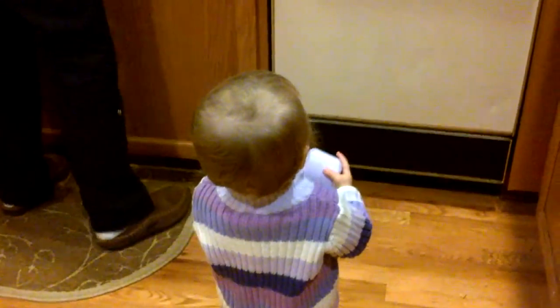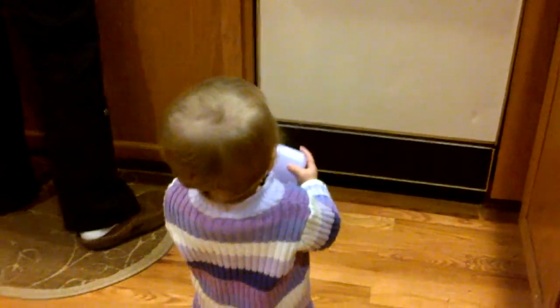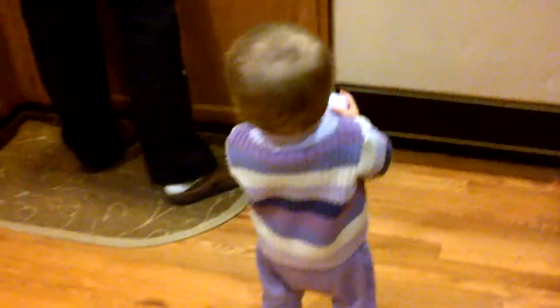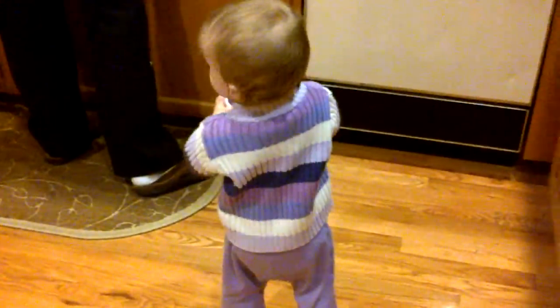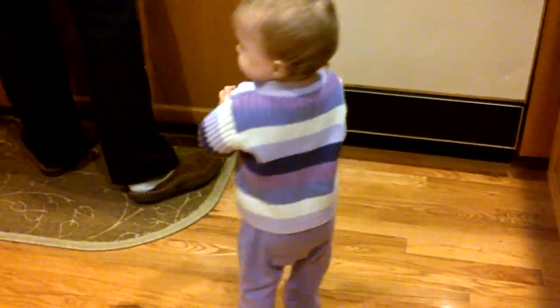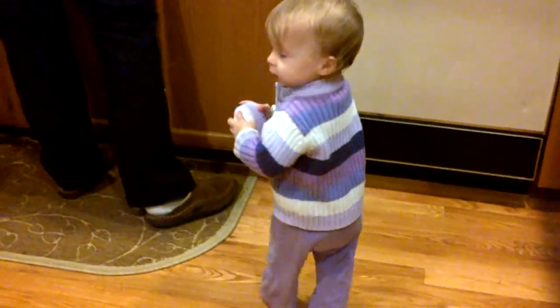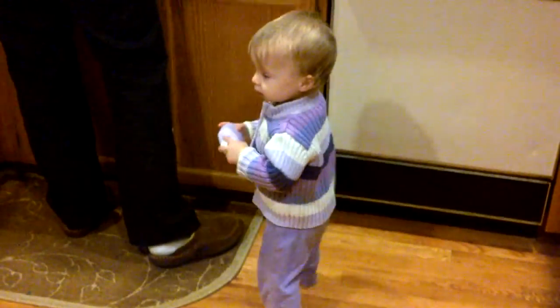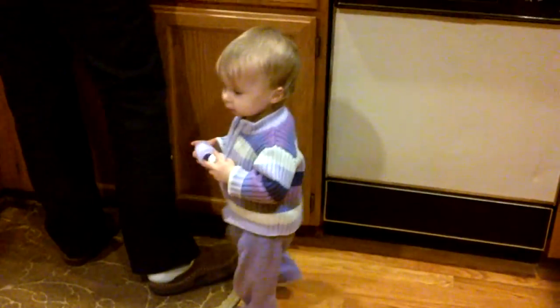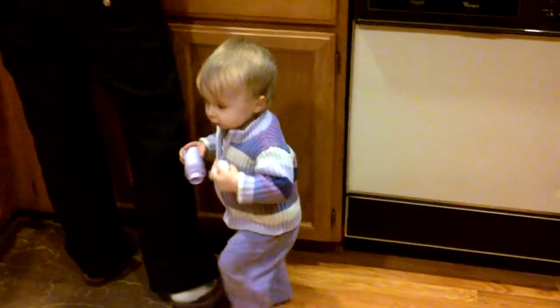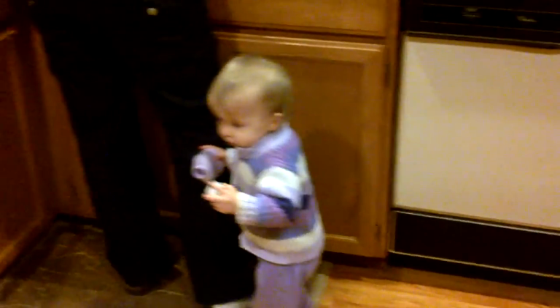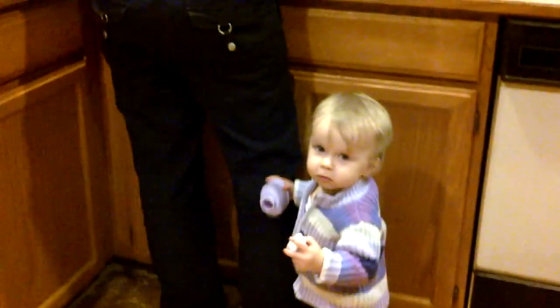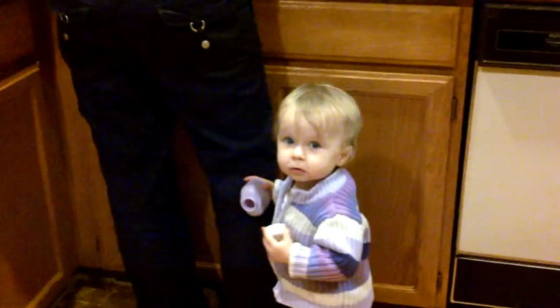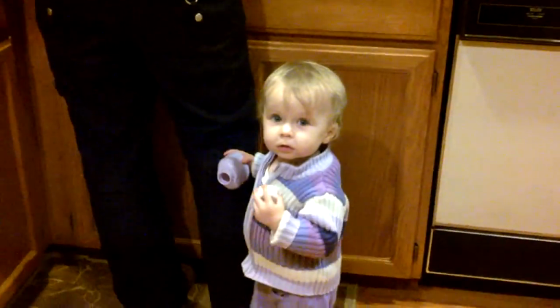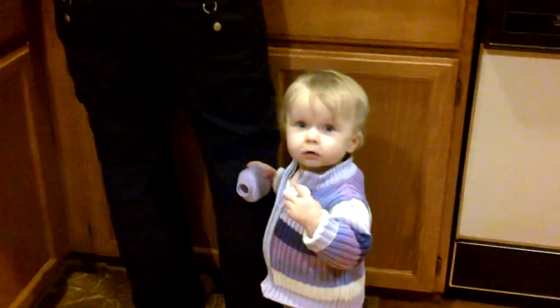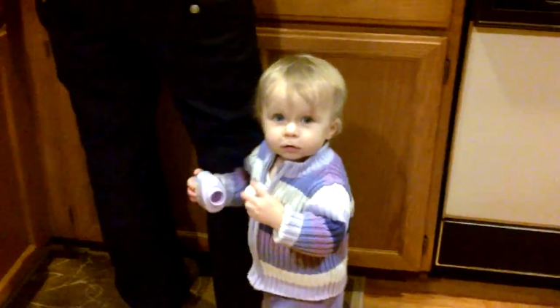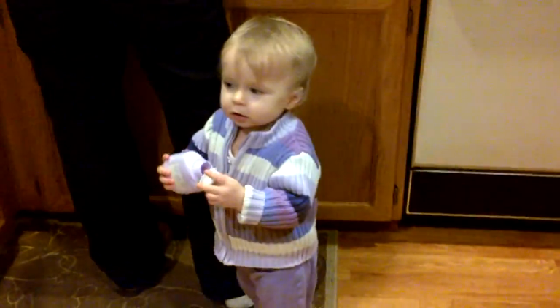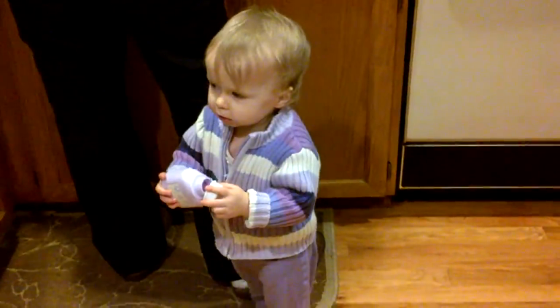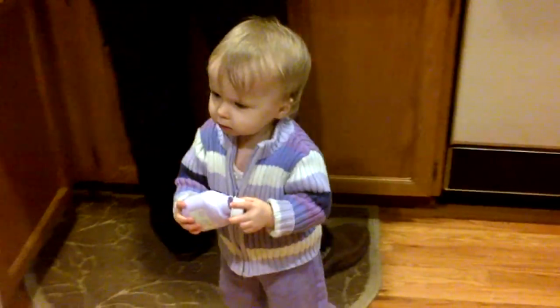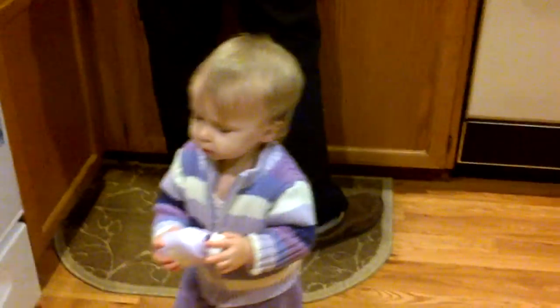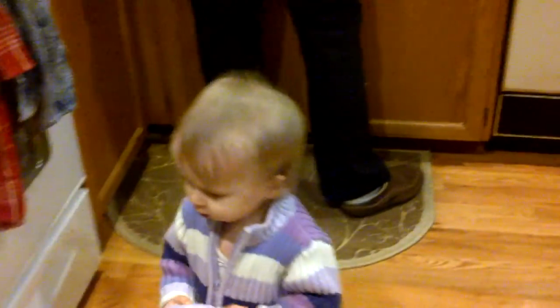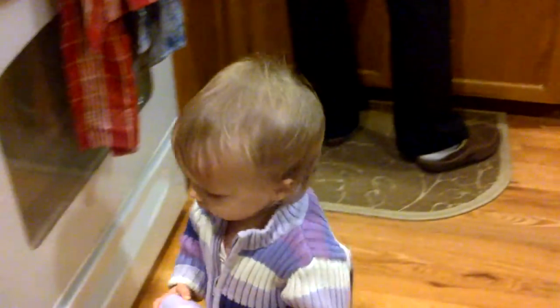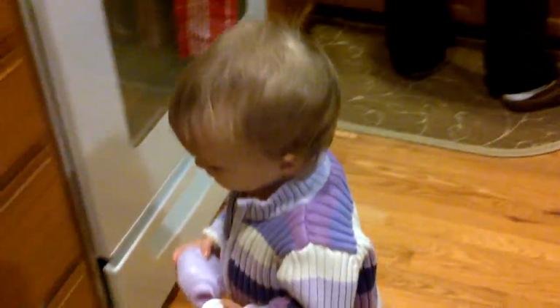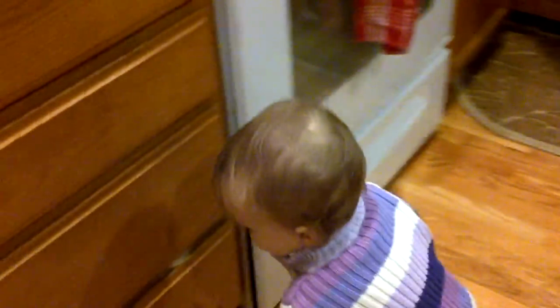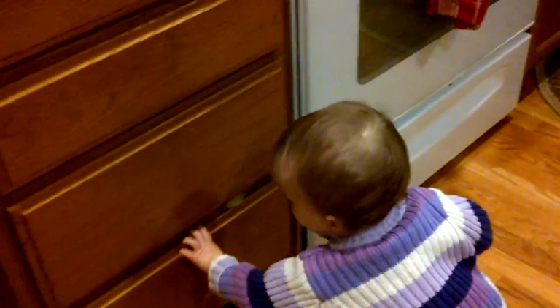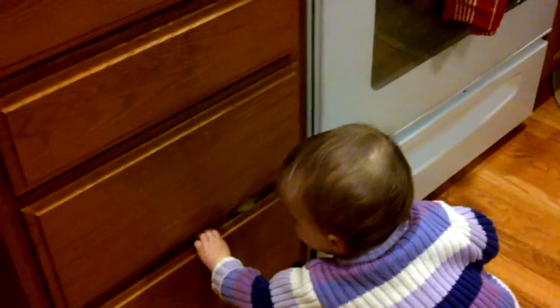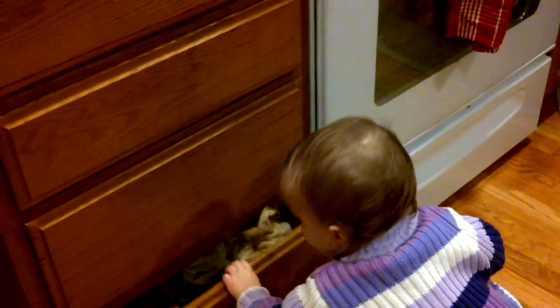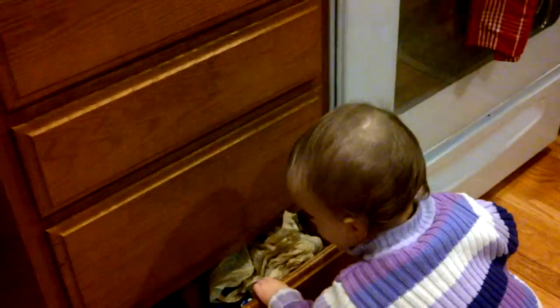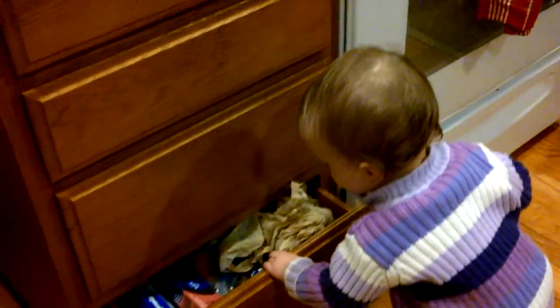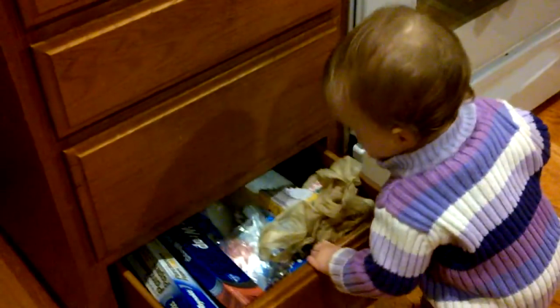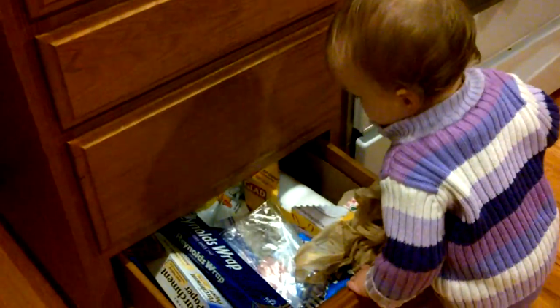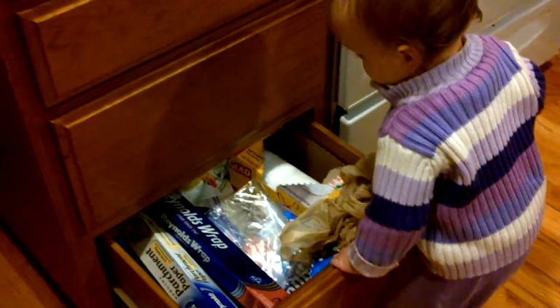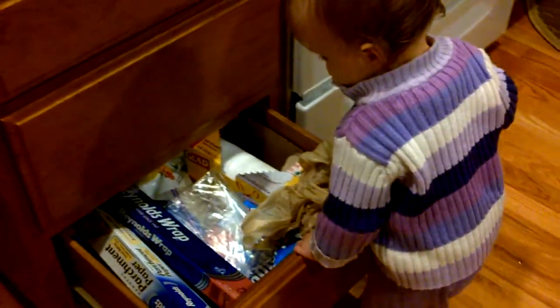Amelie, what are you doing? You look very cute in your purple people eater outfit. You're going to open the drawer for daddy? What's in there?